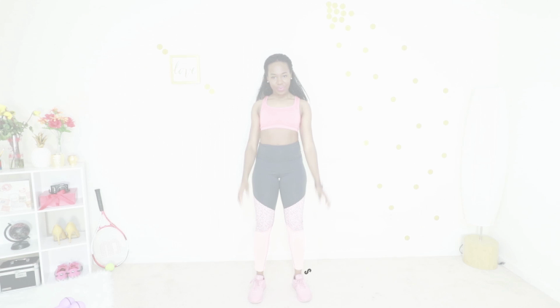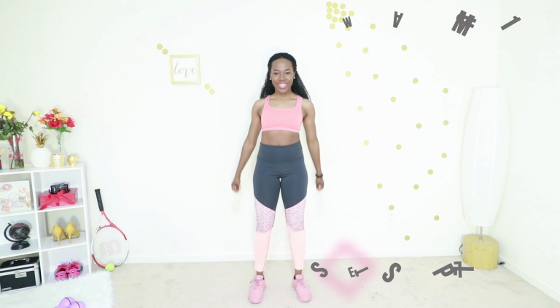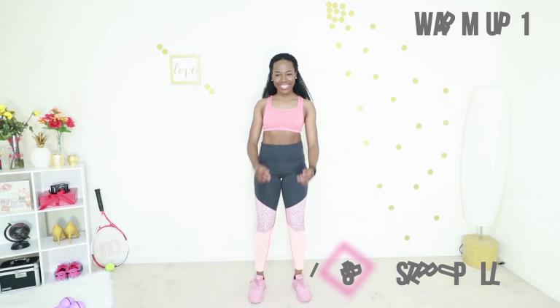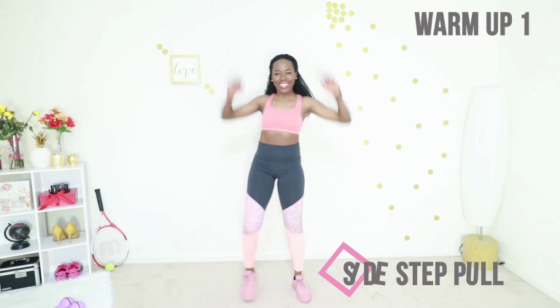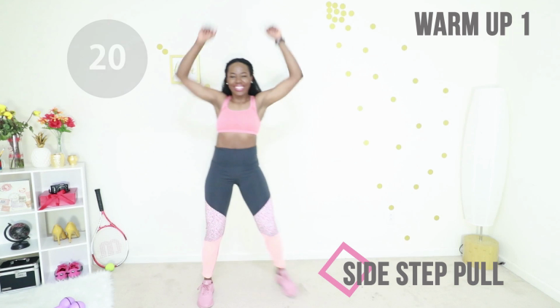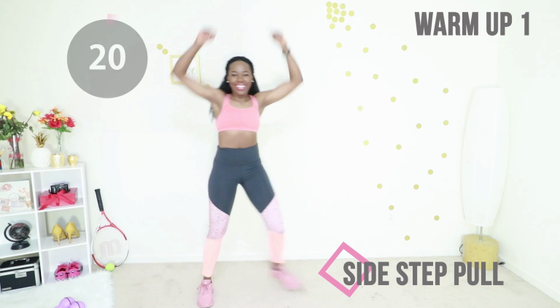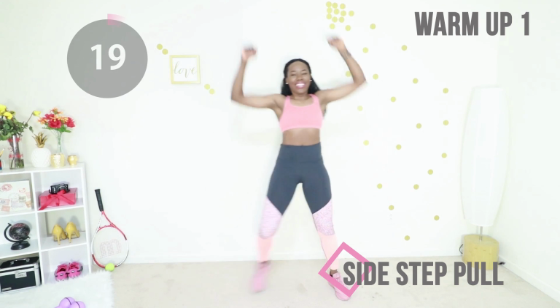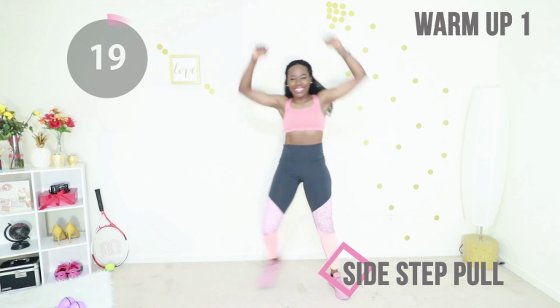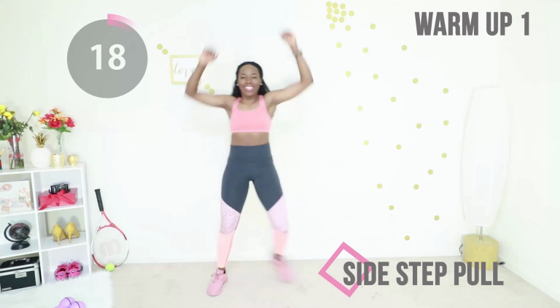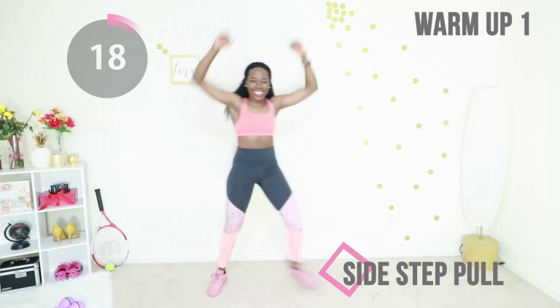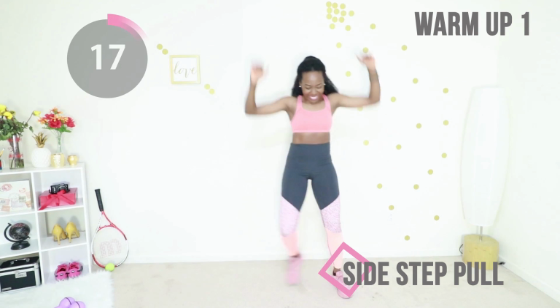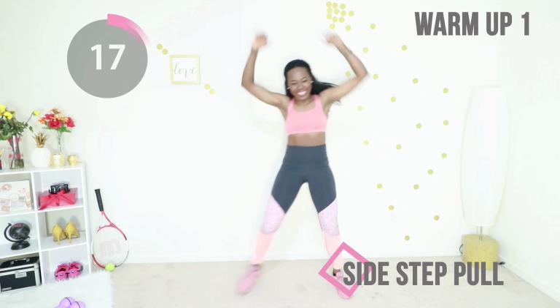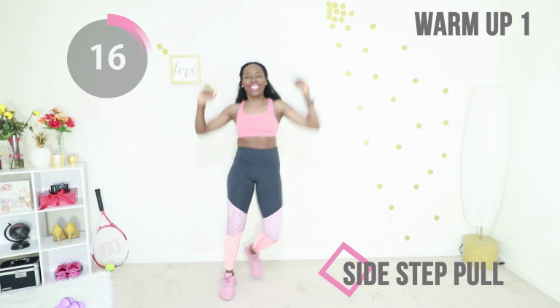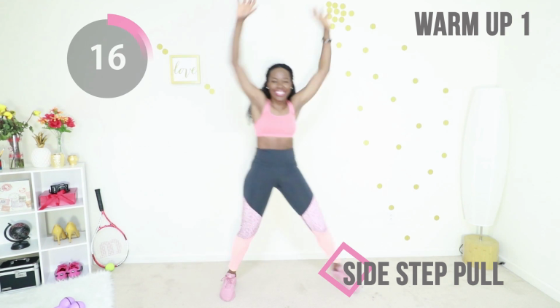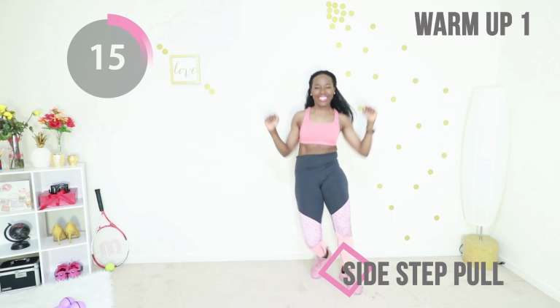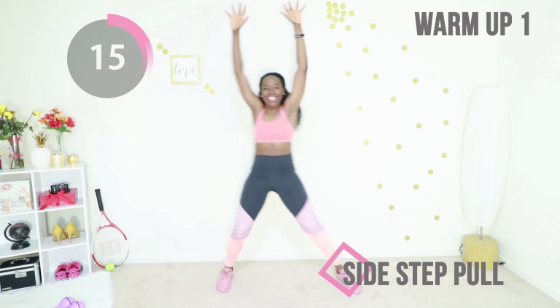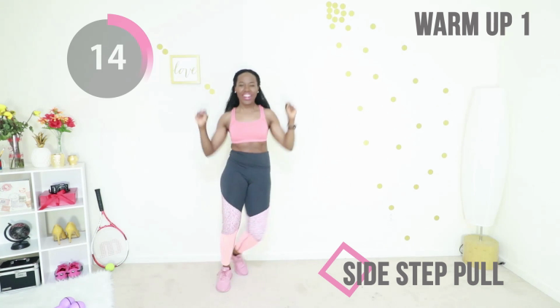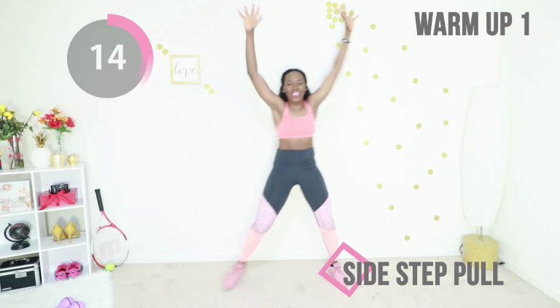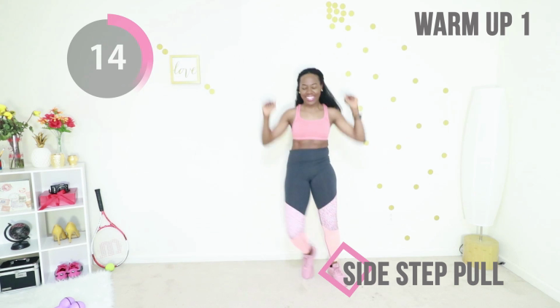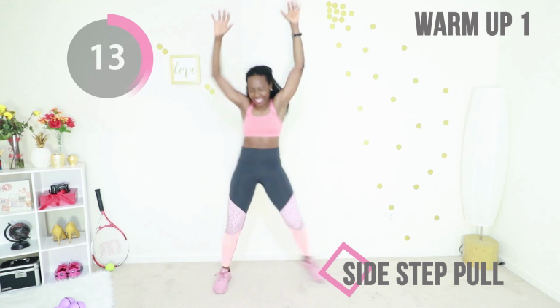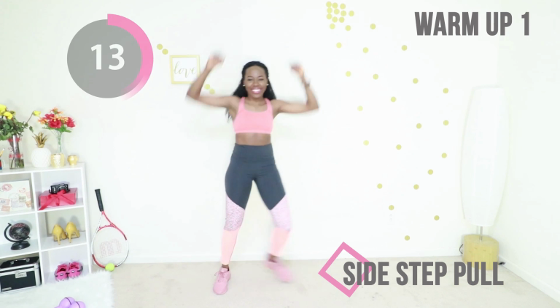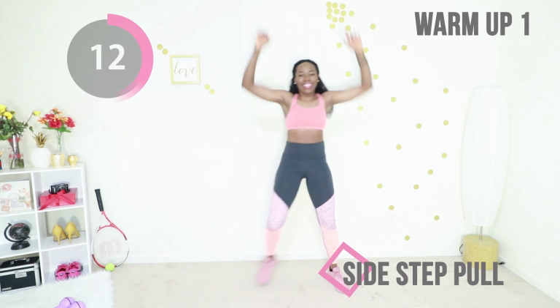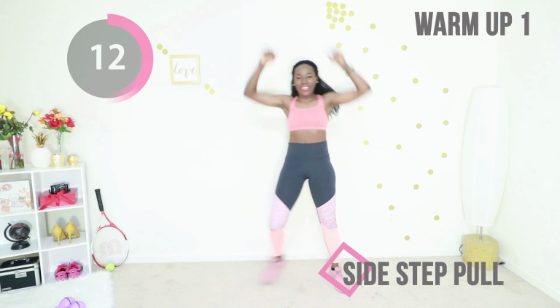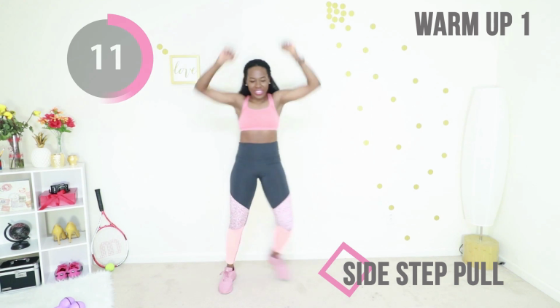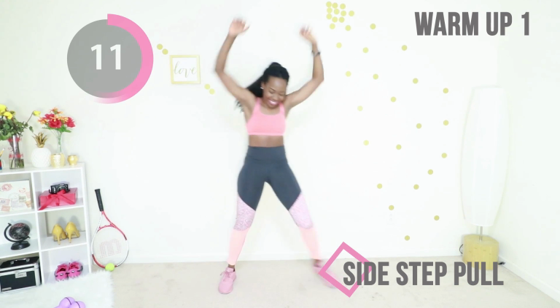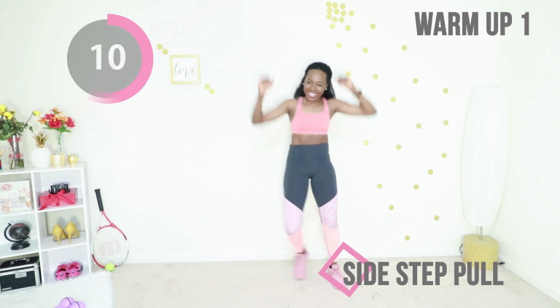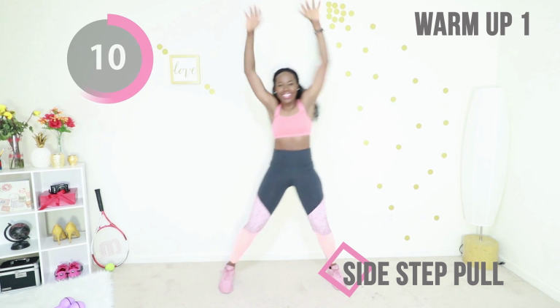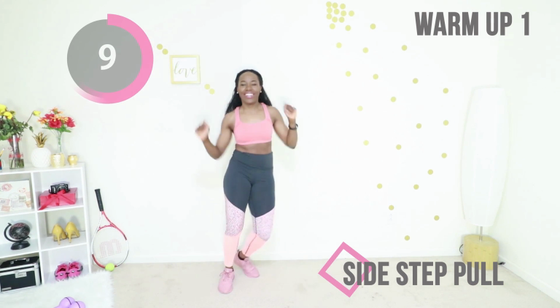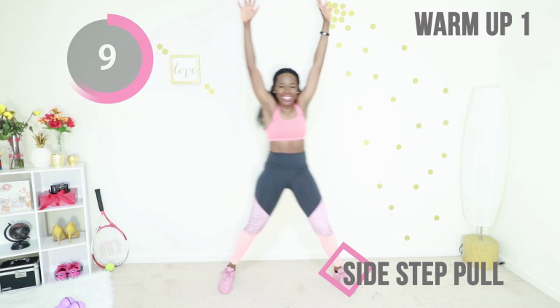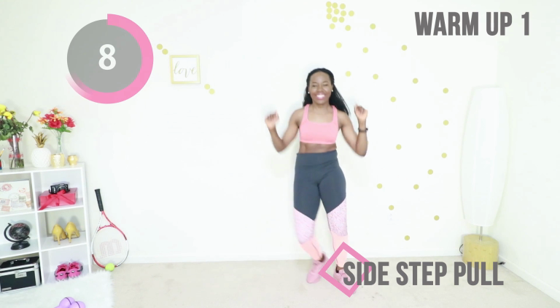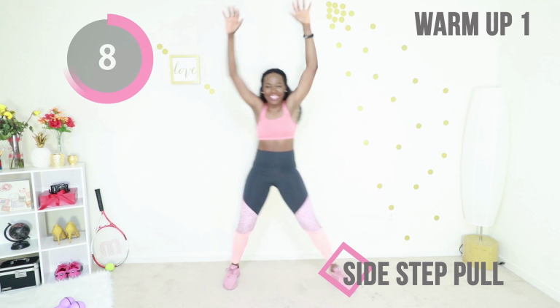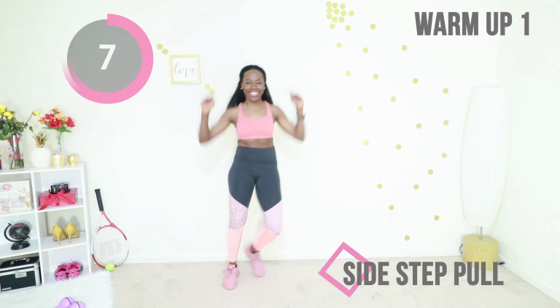Welcome to this cardio workout. We are starting off with a warm-up of sidestep pulls. Your core is tight and you're just stepping from side to side. This cardio workout is really good if you need to get fit and lose some fat, but you don't want to kill yourself in the process.